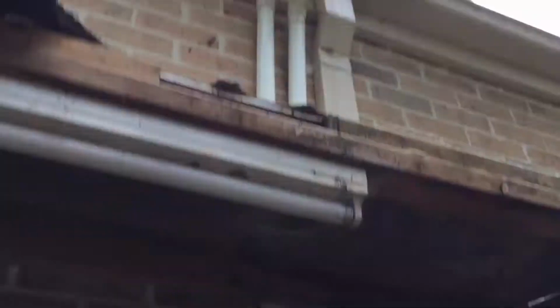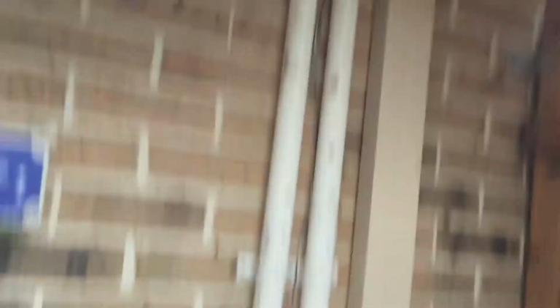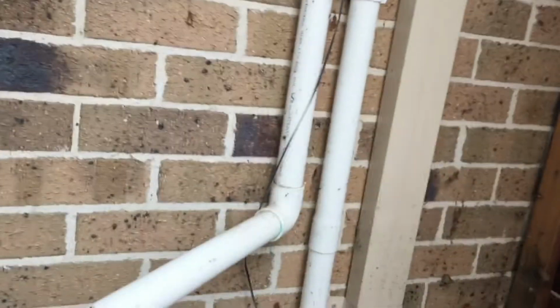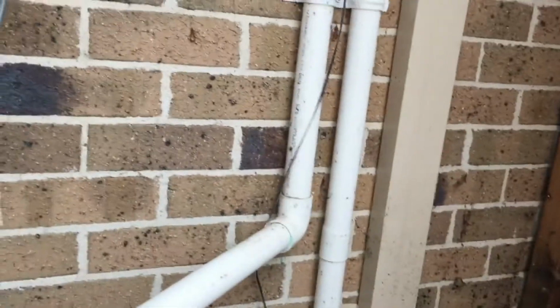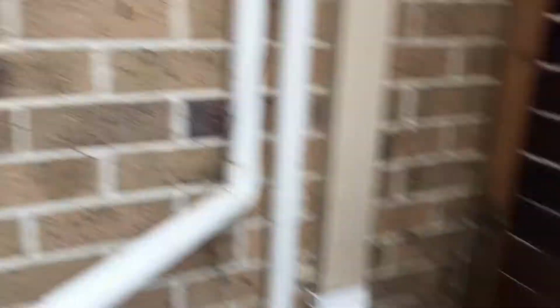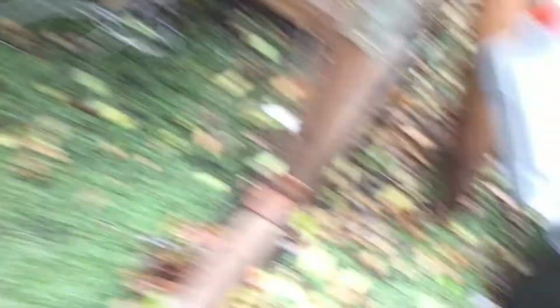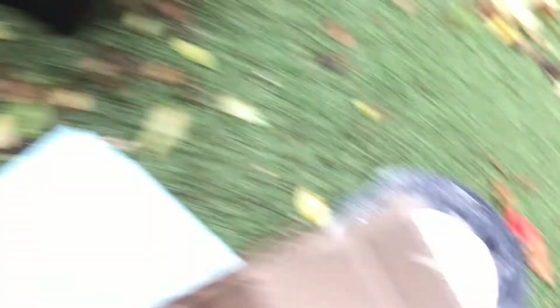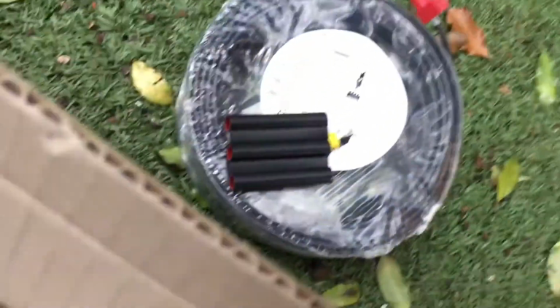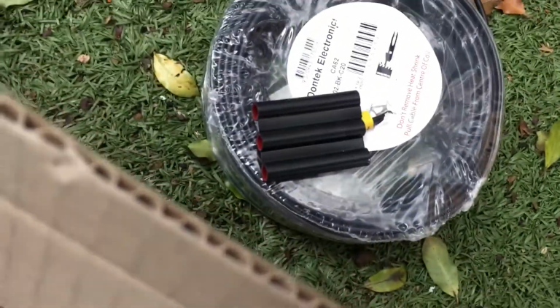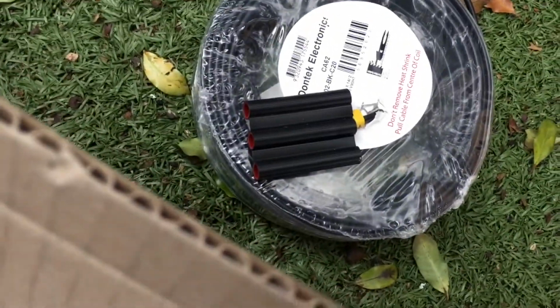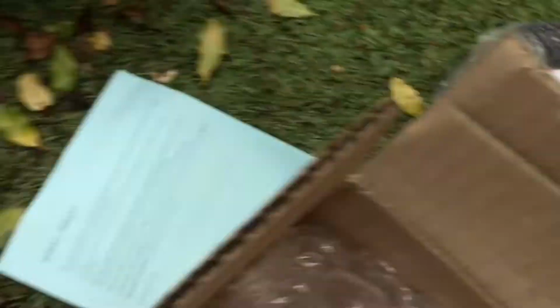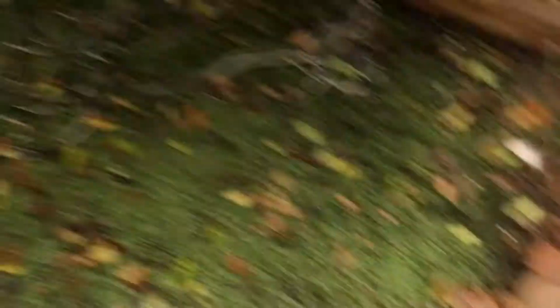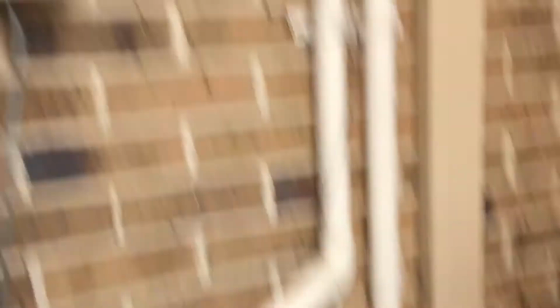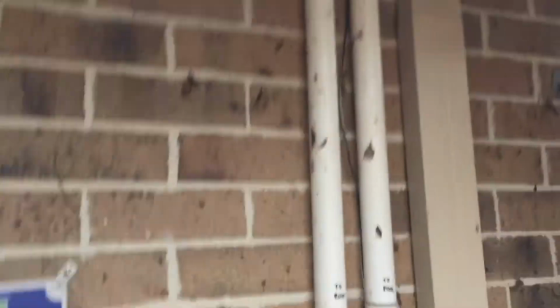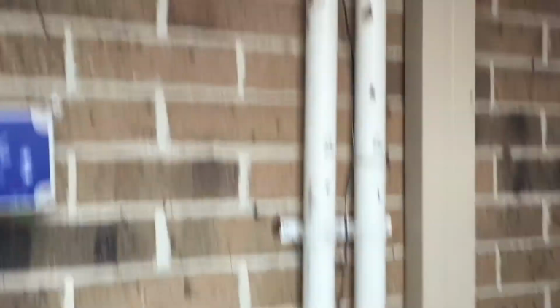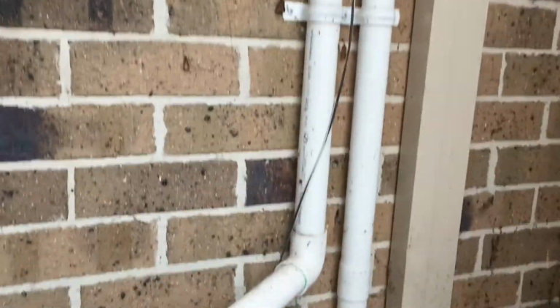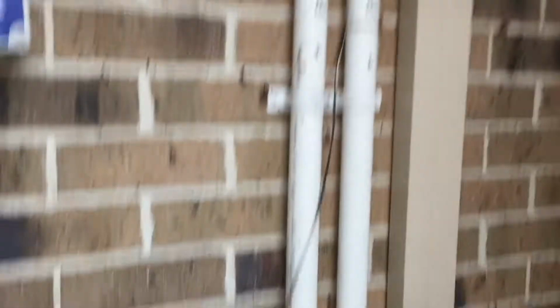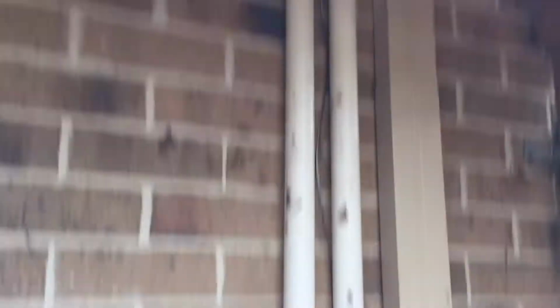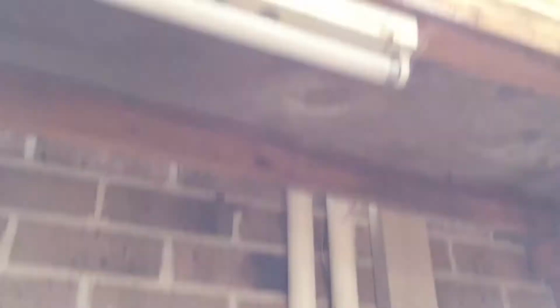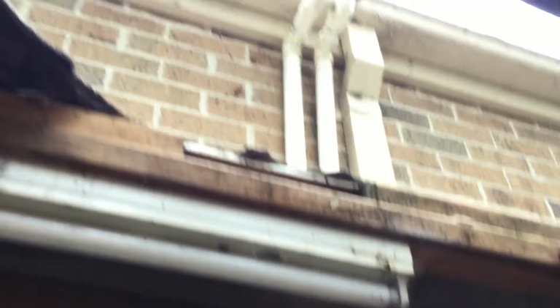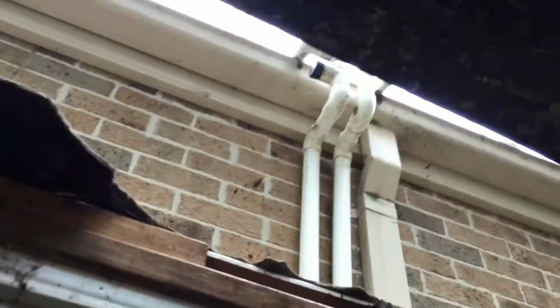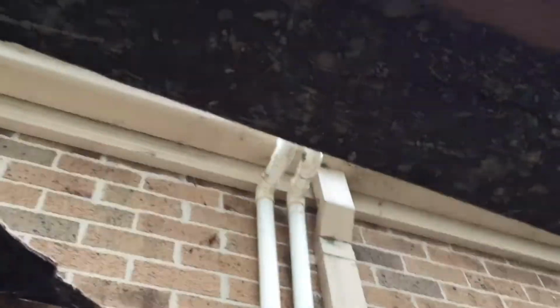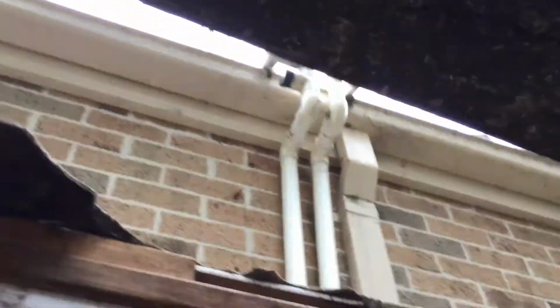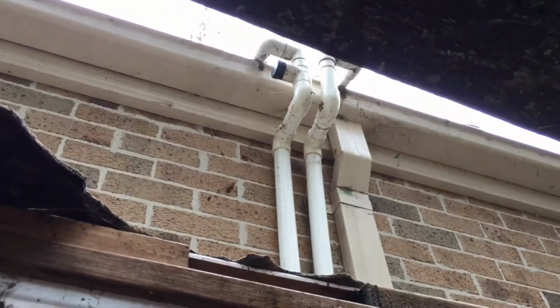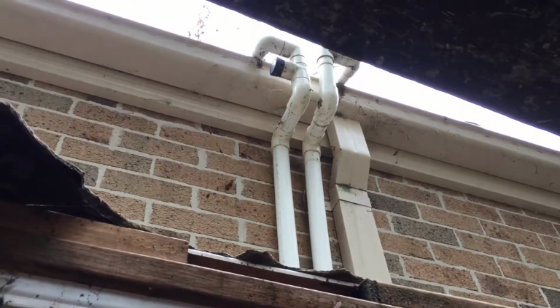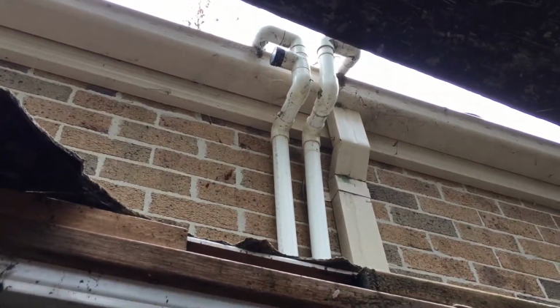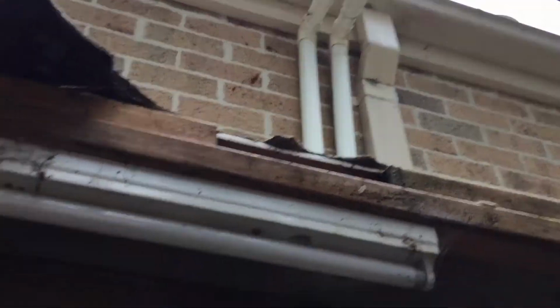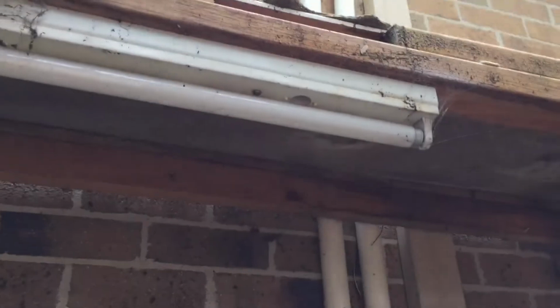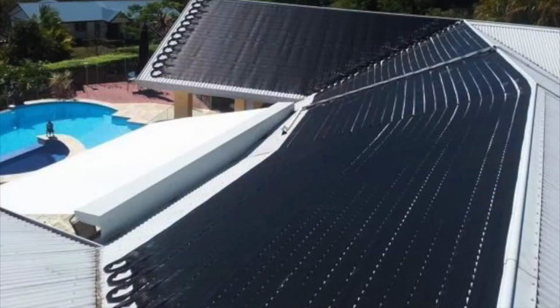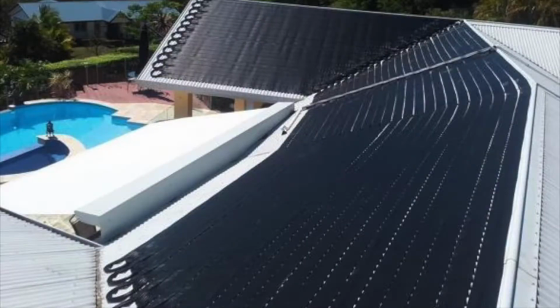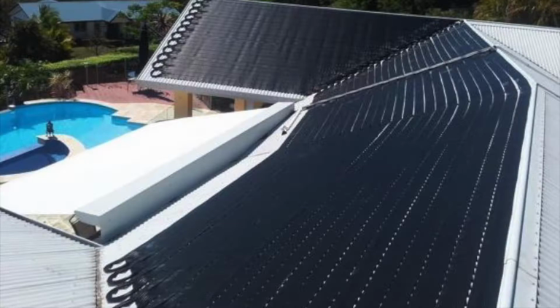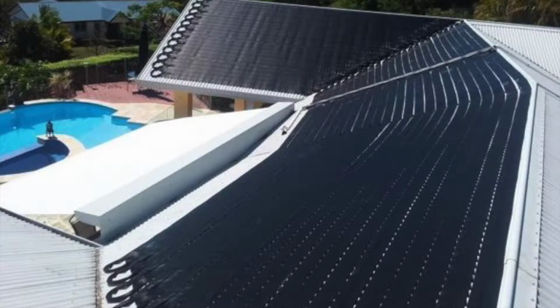We're then going to run the long wire — which is that one — up onto the roof. There's an existing one there but we'll replace it, run it up and onto the roof, and that's it.